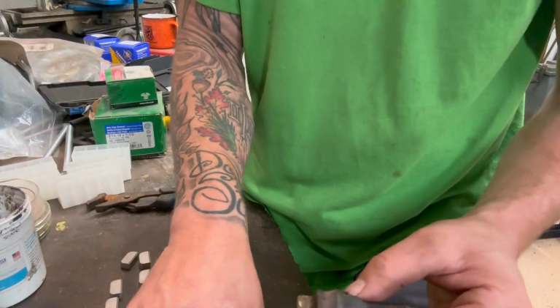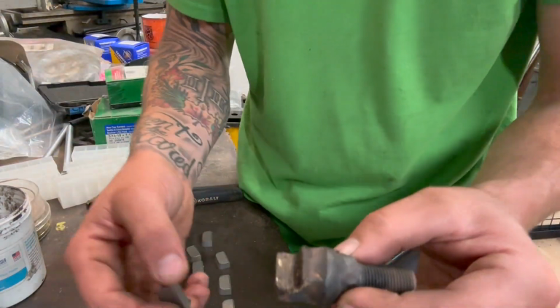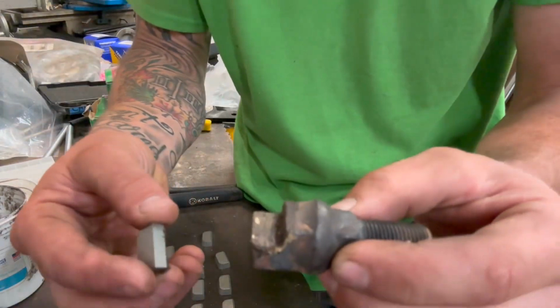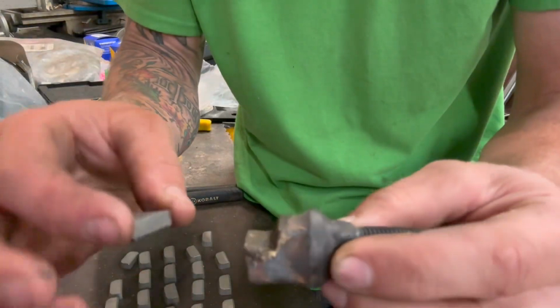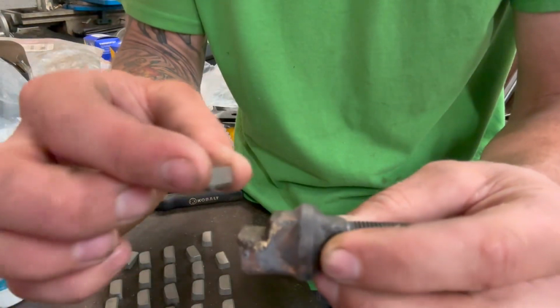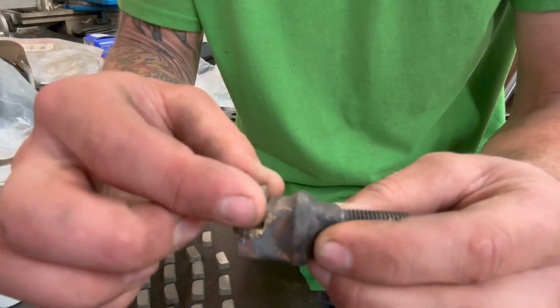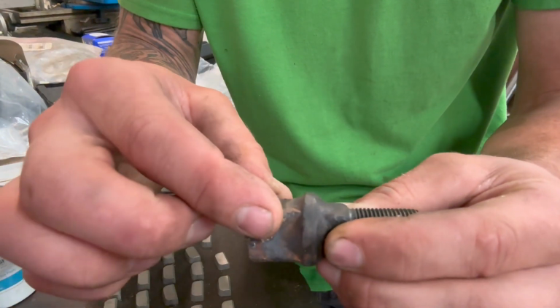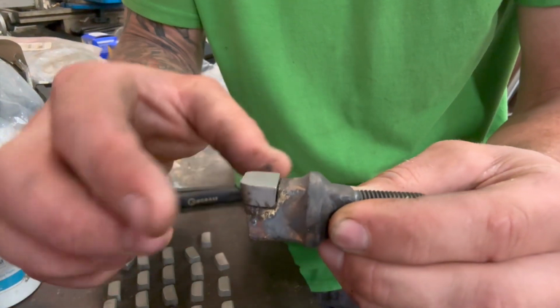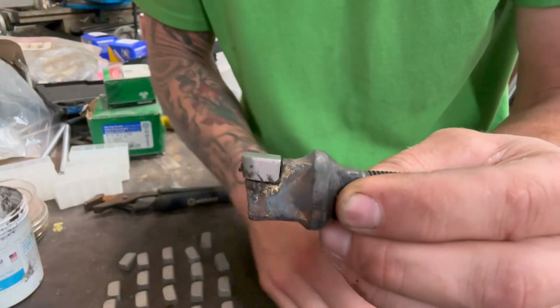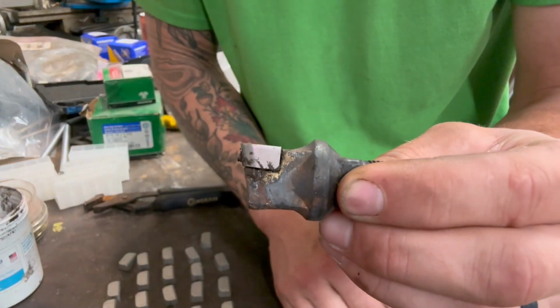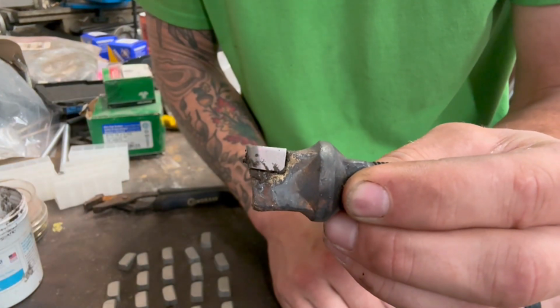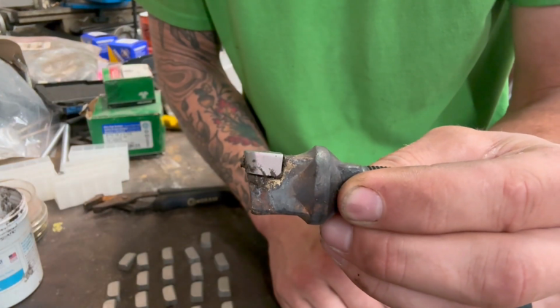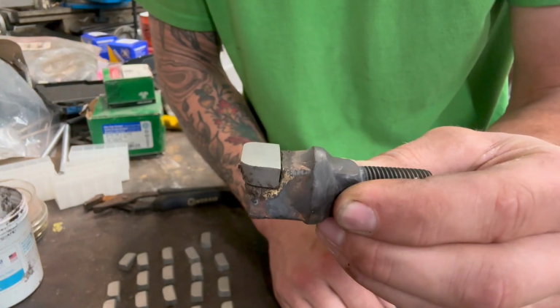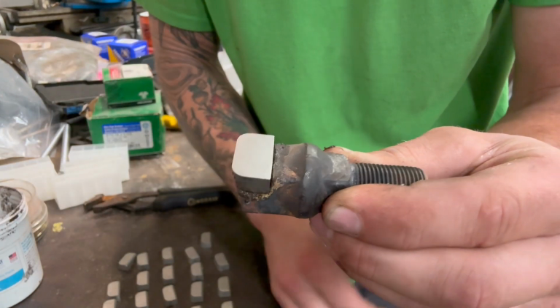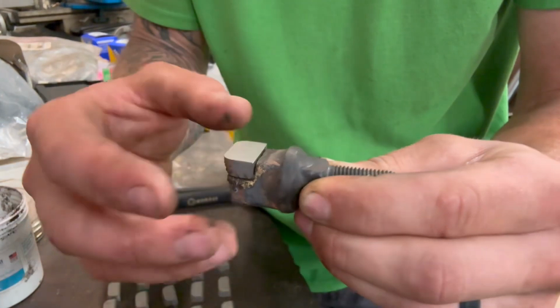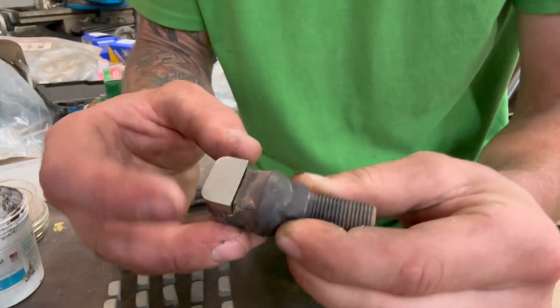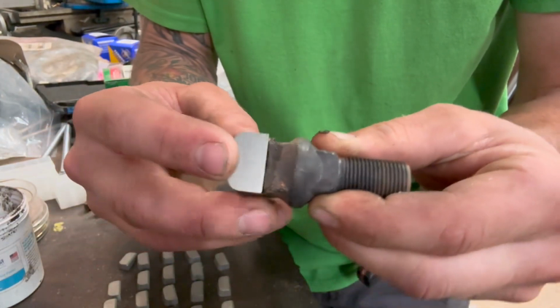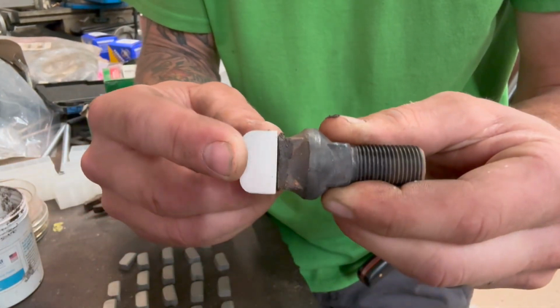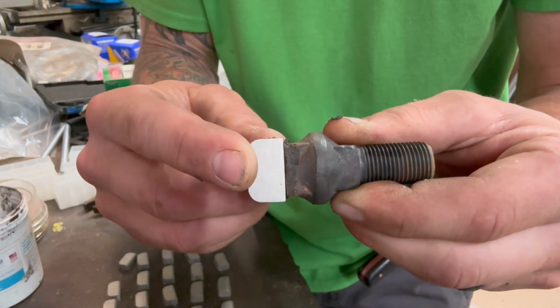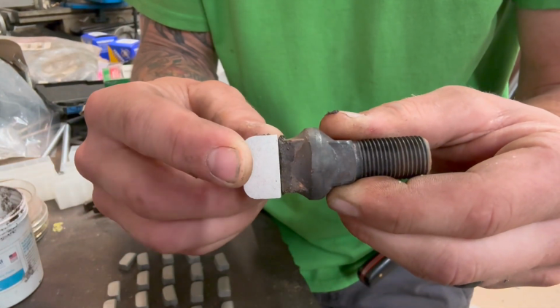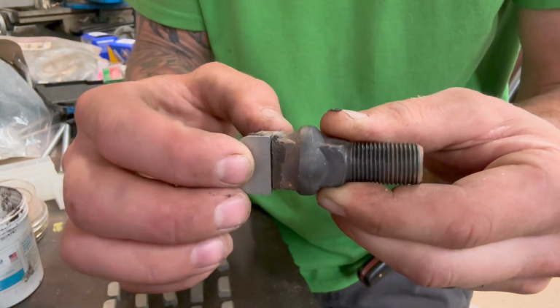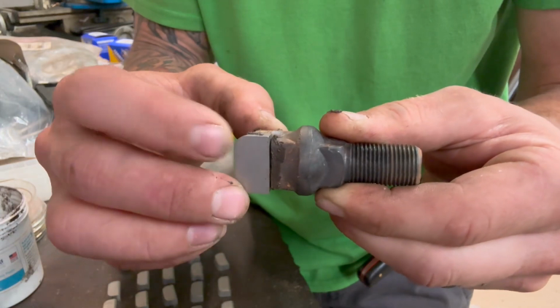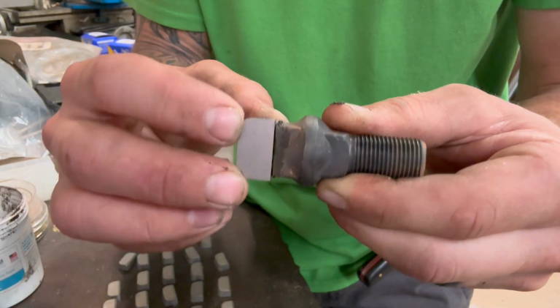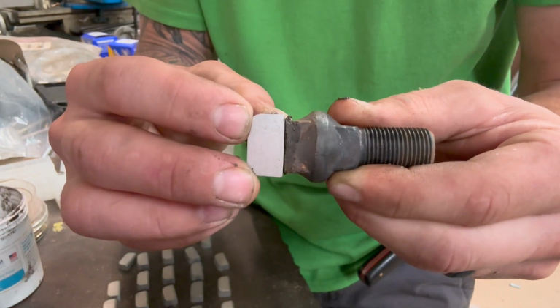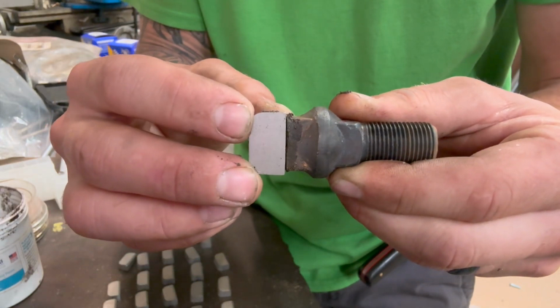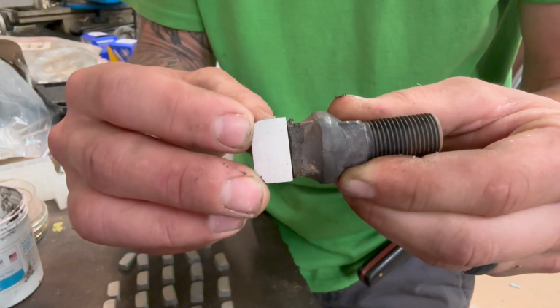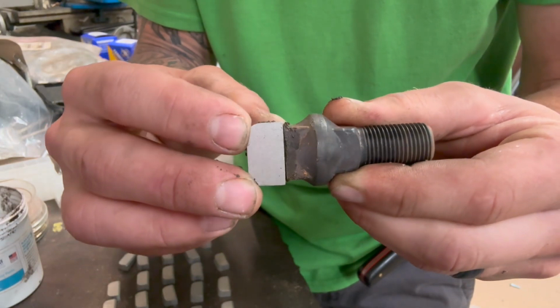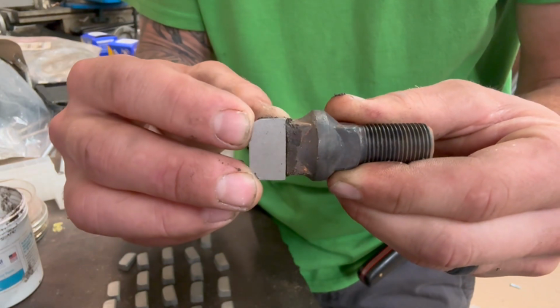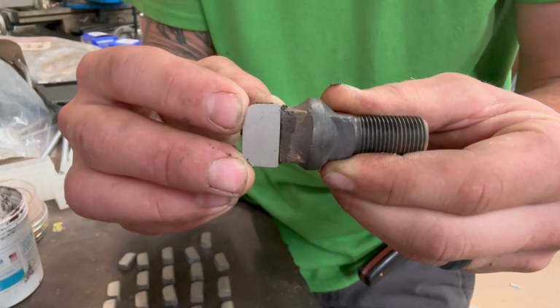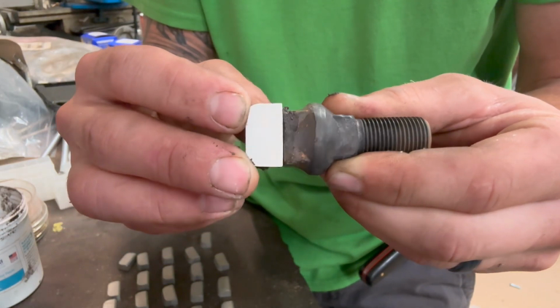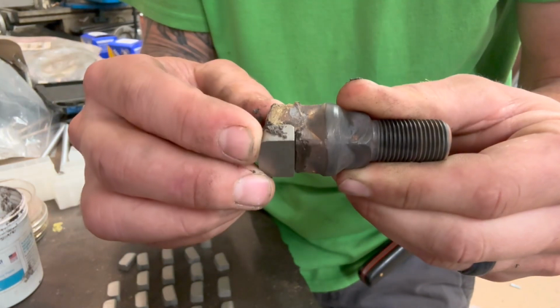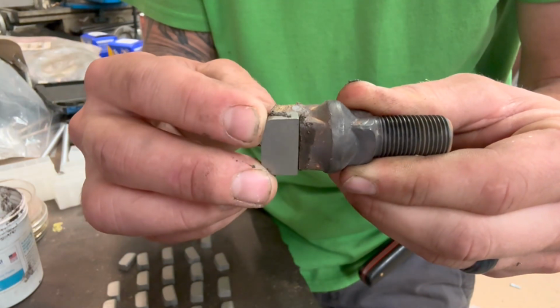When we heat it up, the silver solder is going to stick it in. We want to make sure we're square and lined up evenly, because that way, when the tooth connects to a stump, it wears evenly.